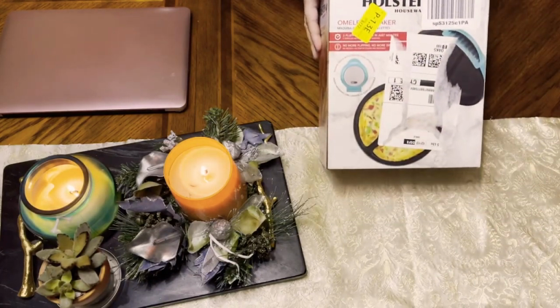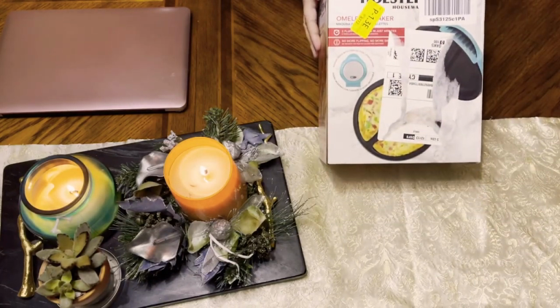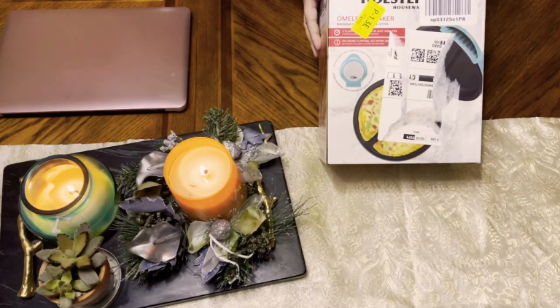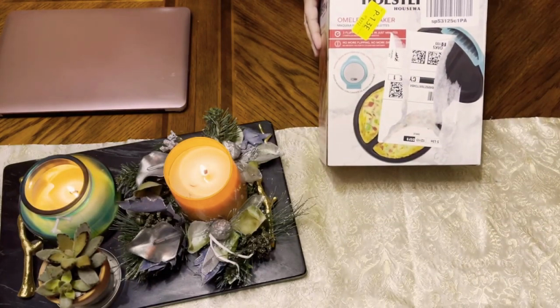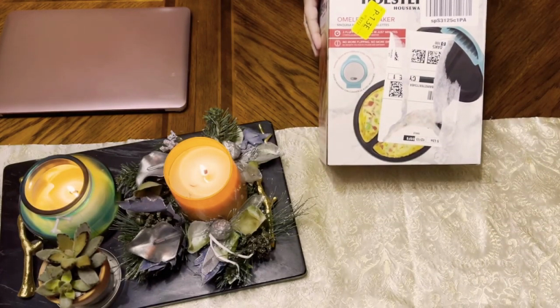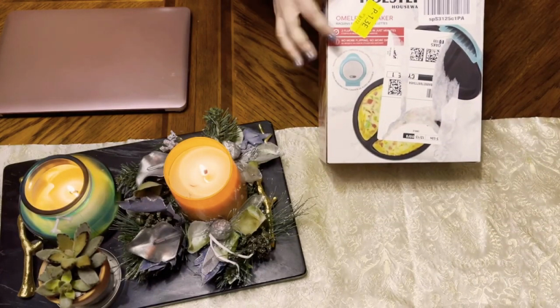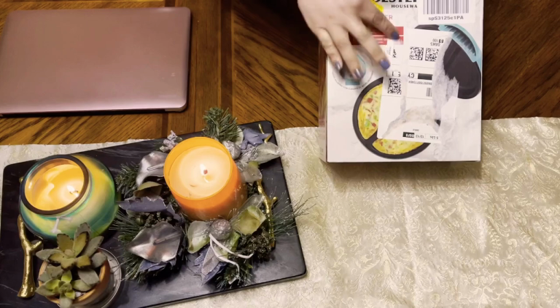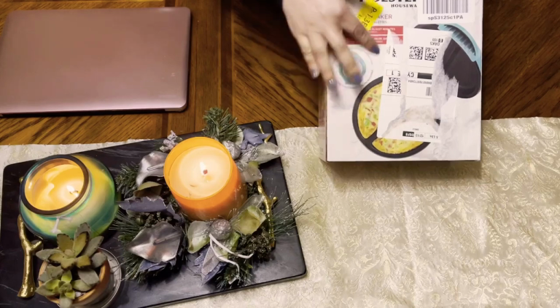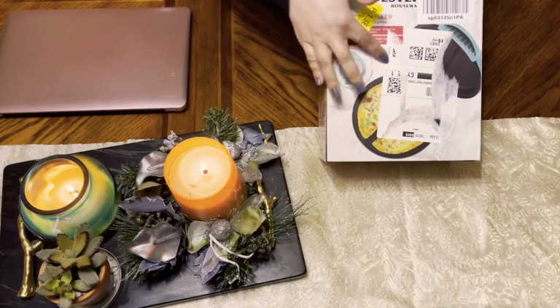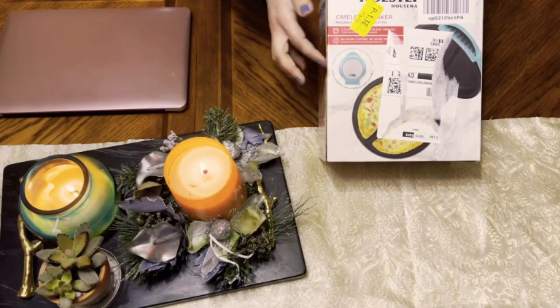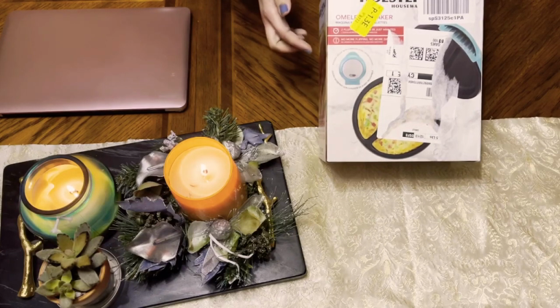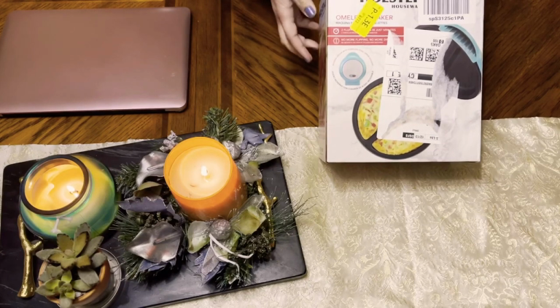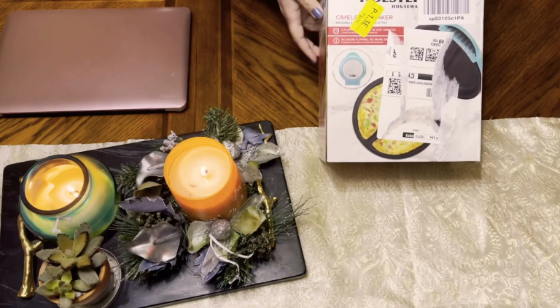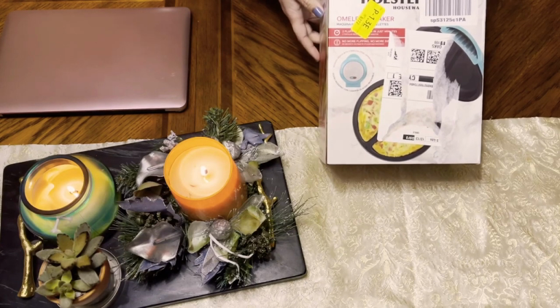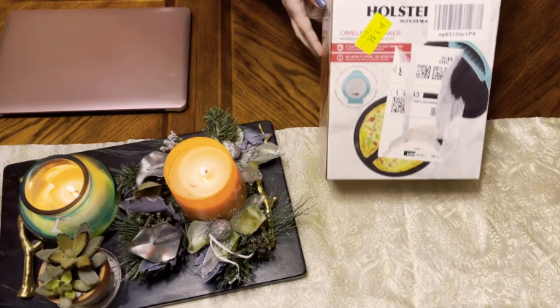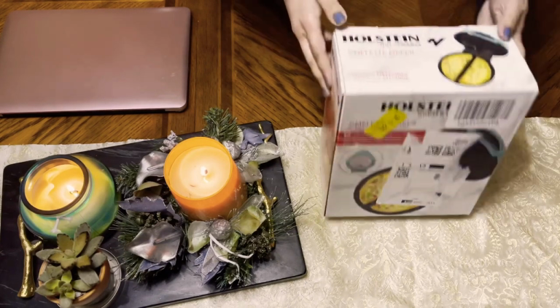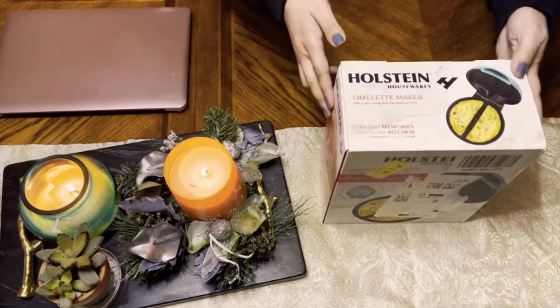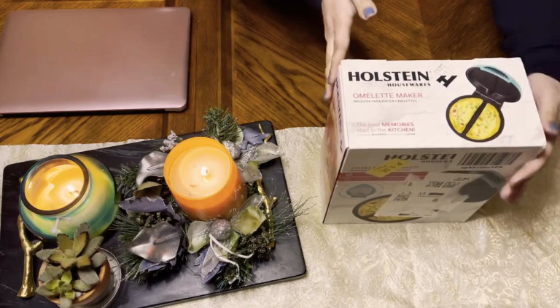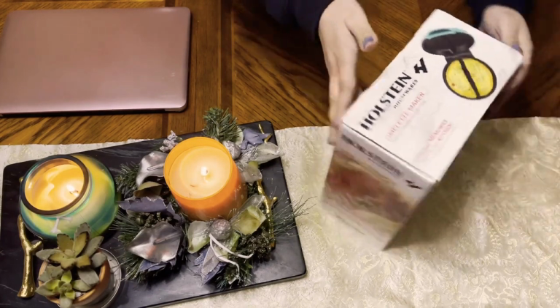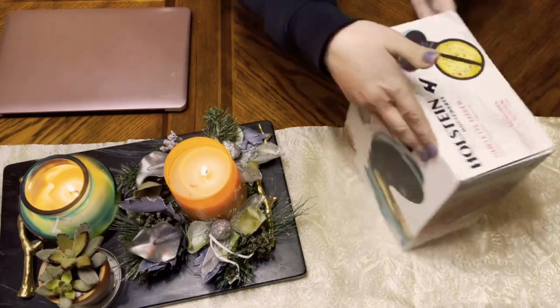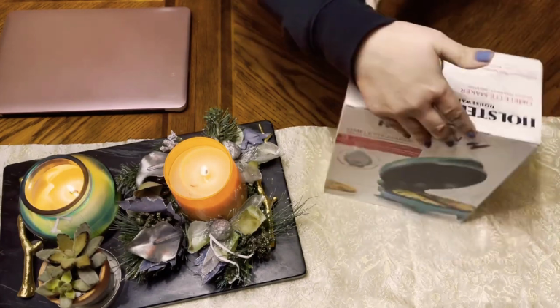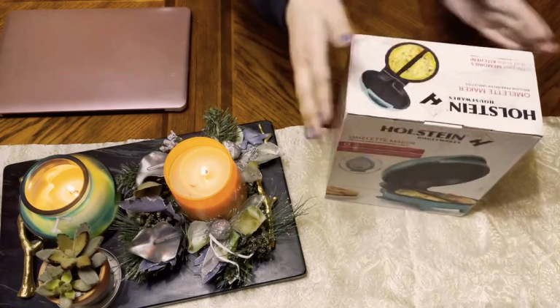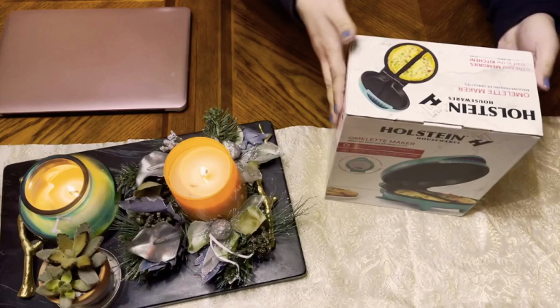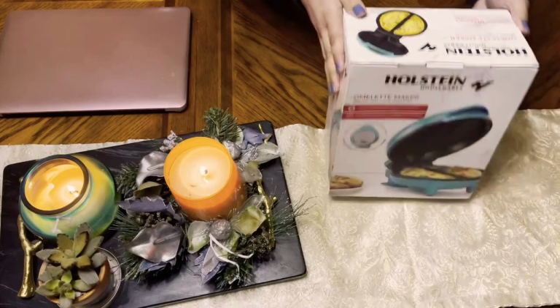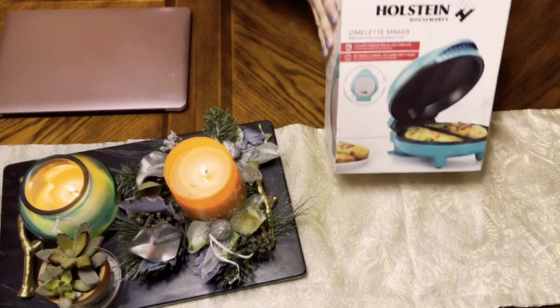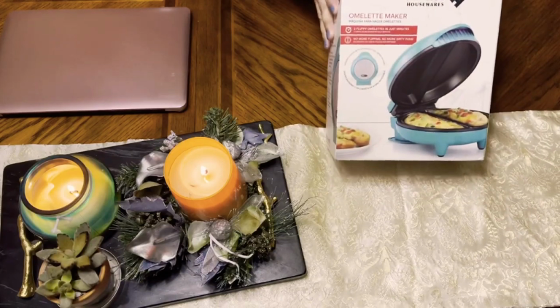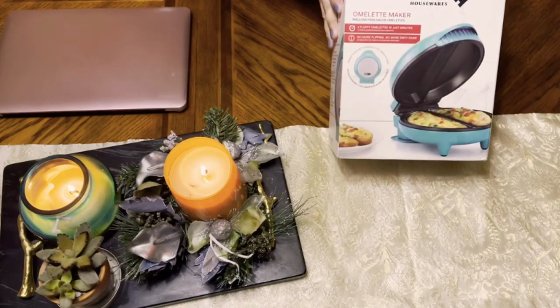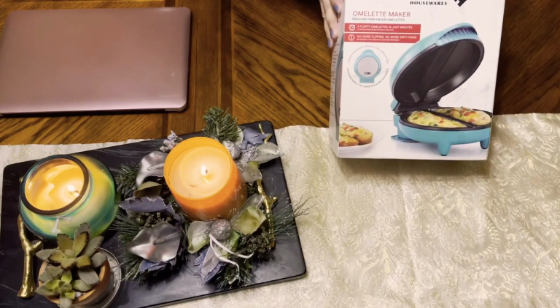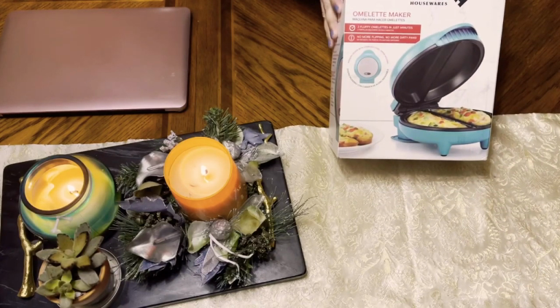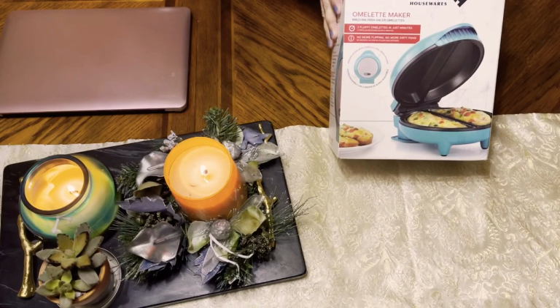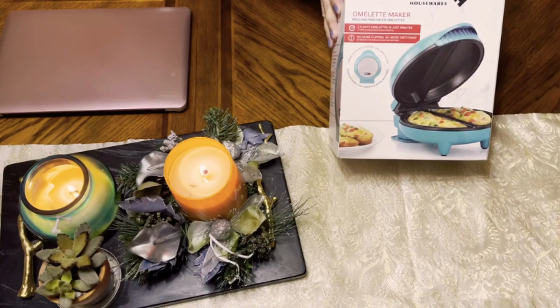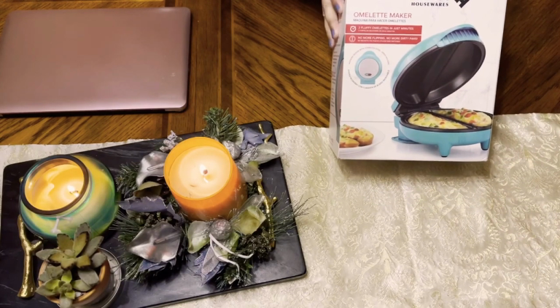It was a gift. It looks like they ordered online. And I'm excited to see it.